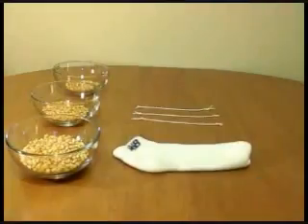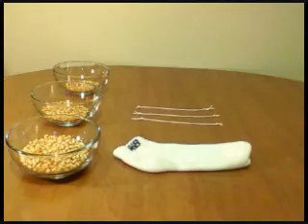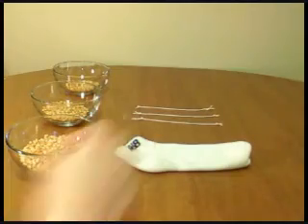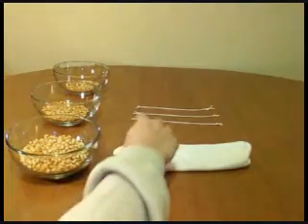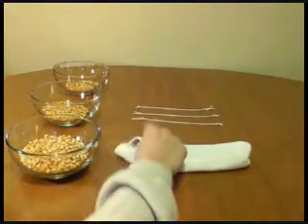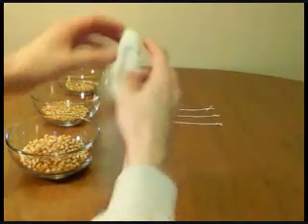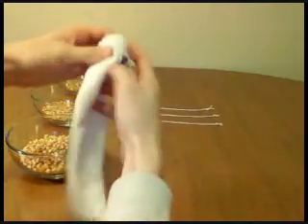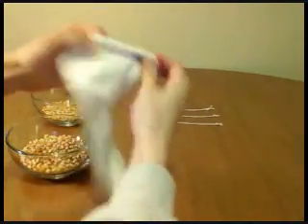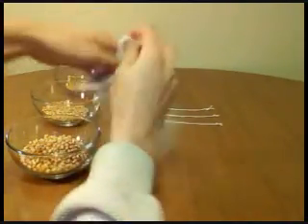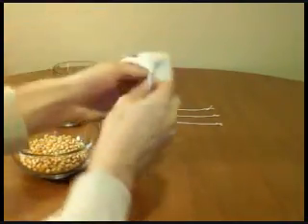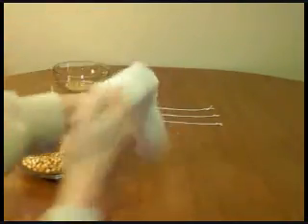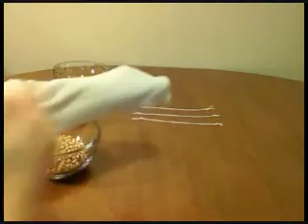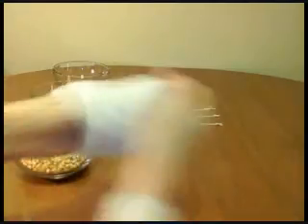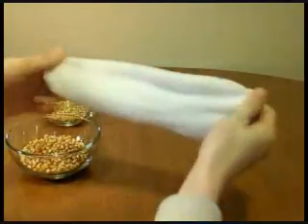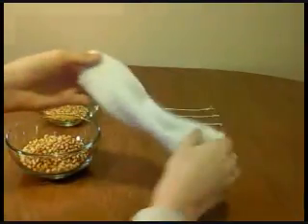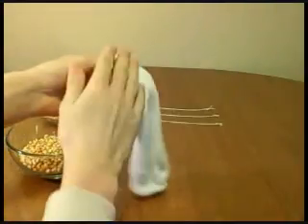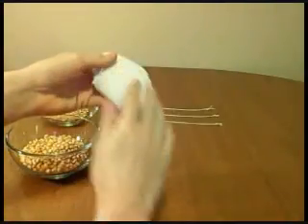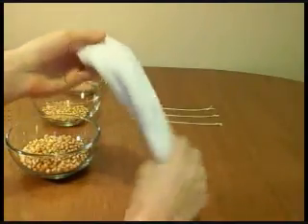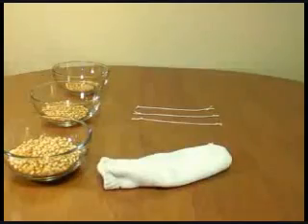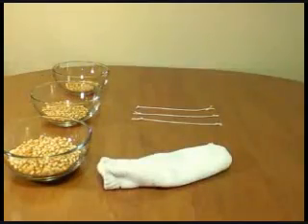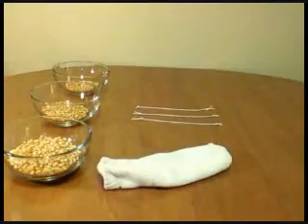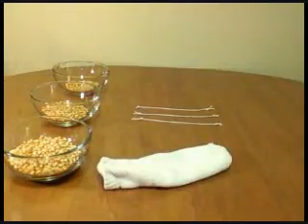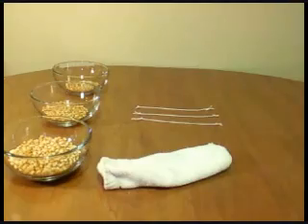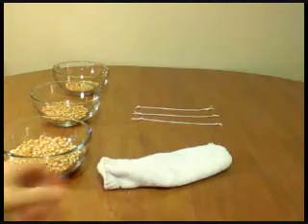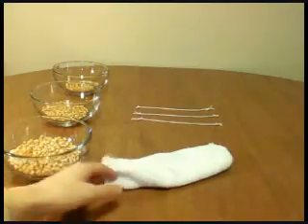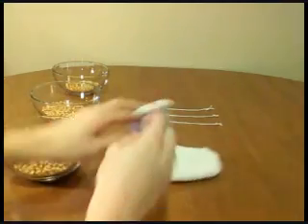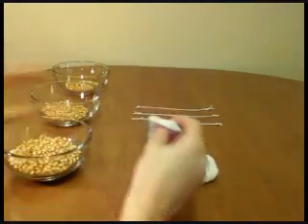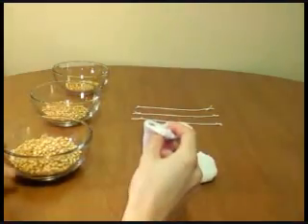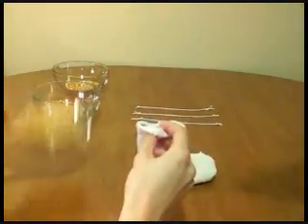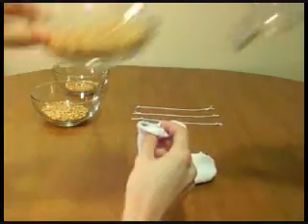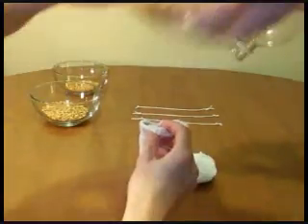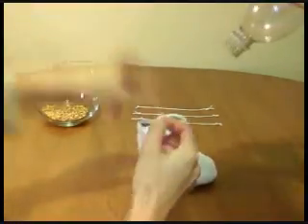In this first step, we're going to turn the sock inside out so the fuzzy part is on the outside. Now we must pour the popcorn seeds into the sock.